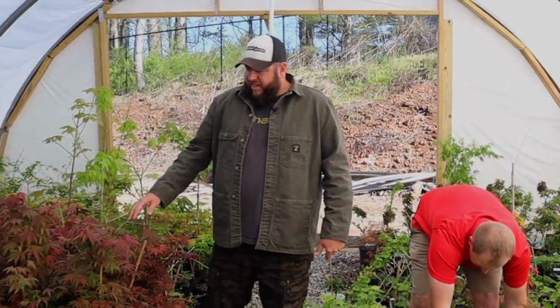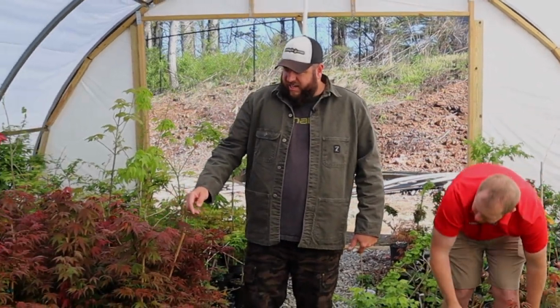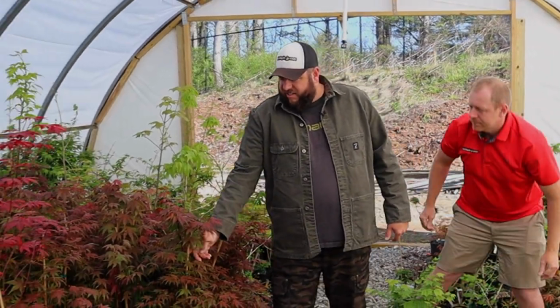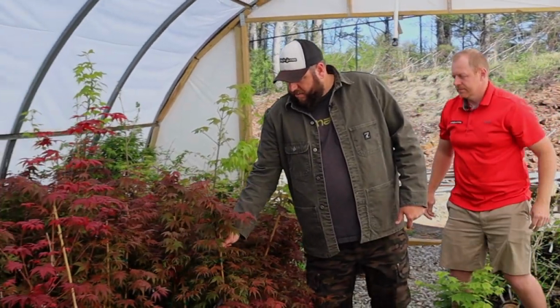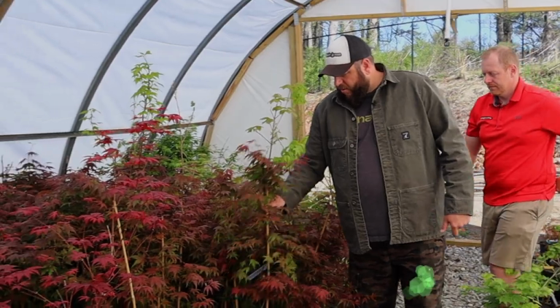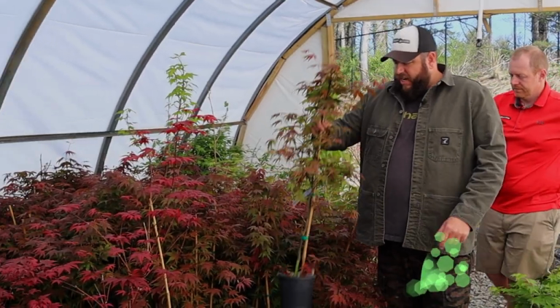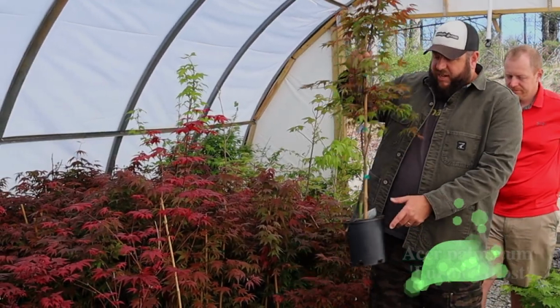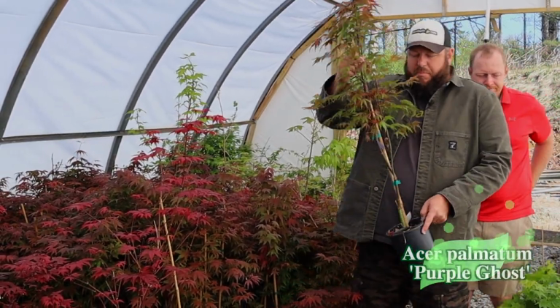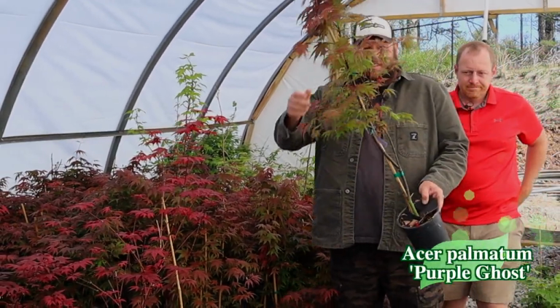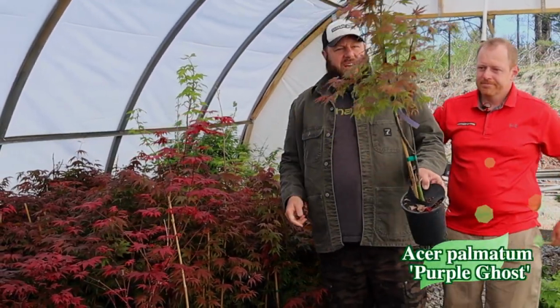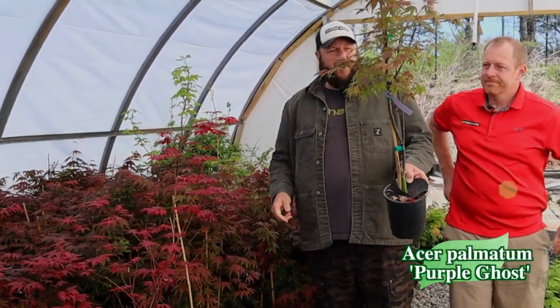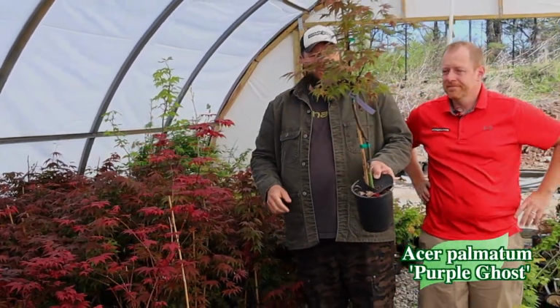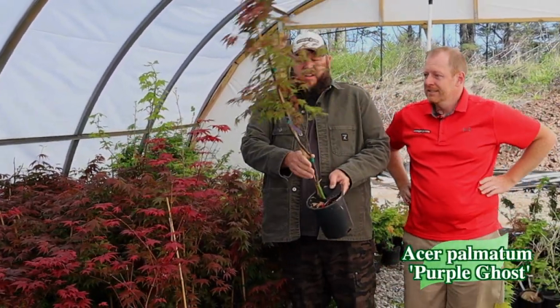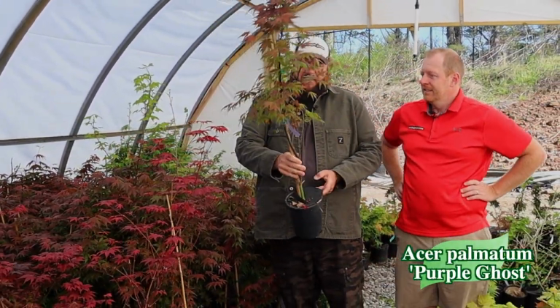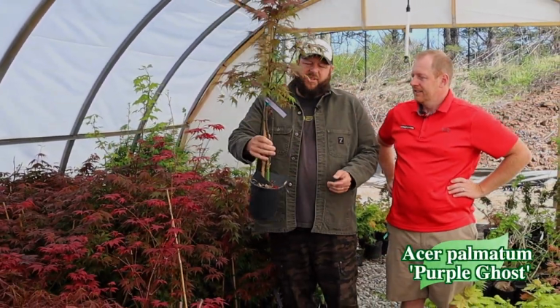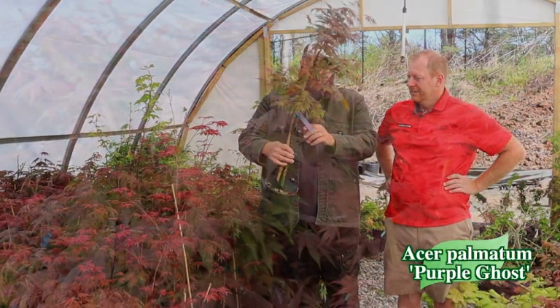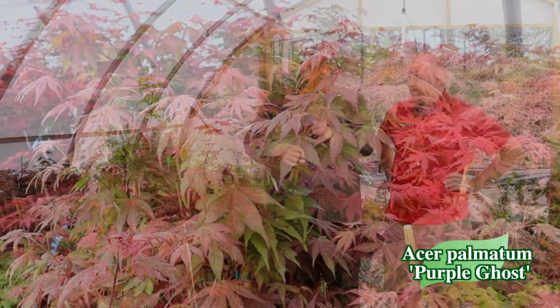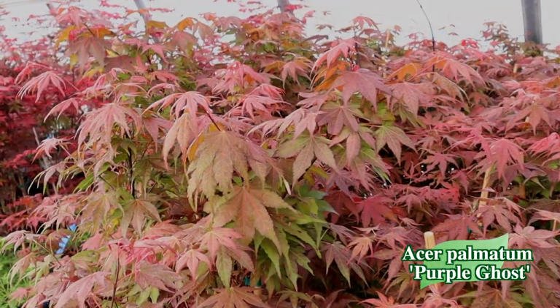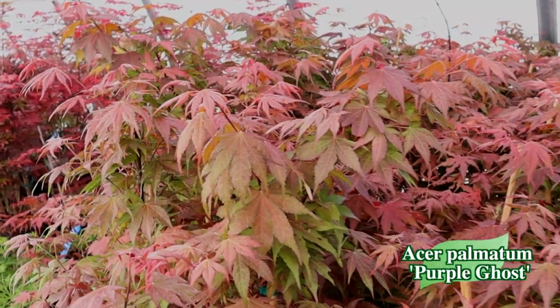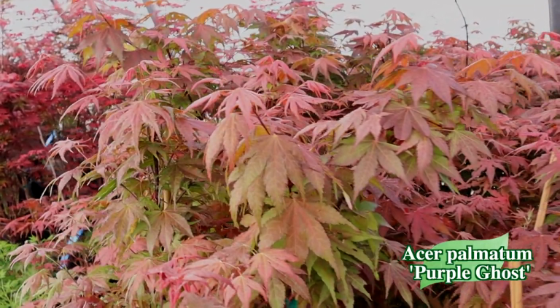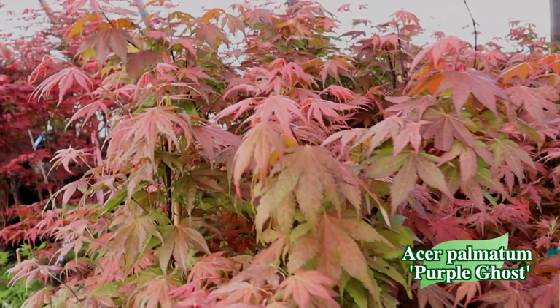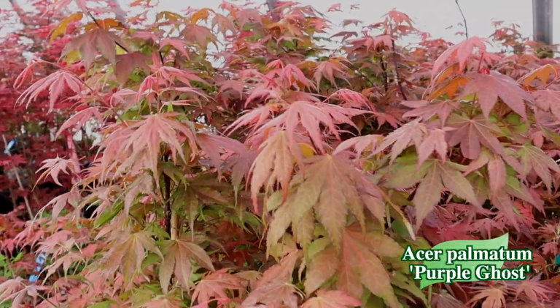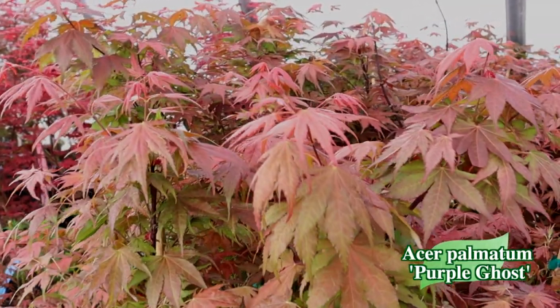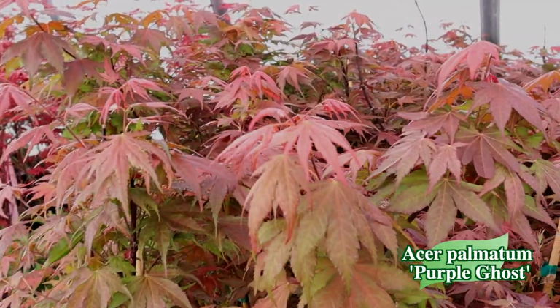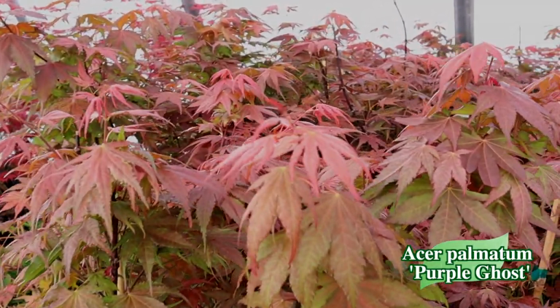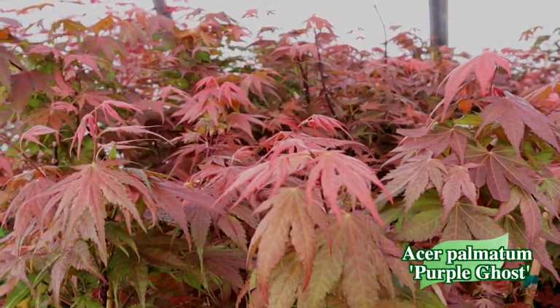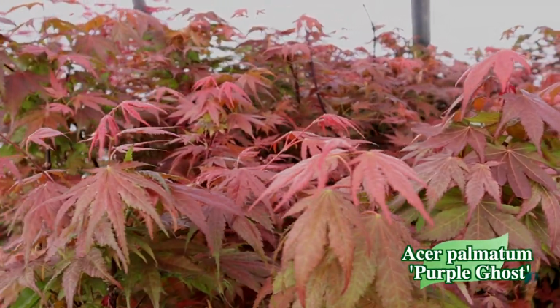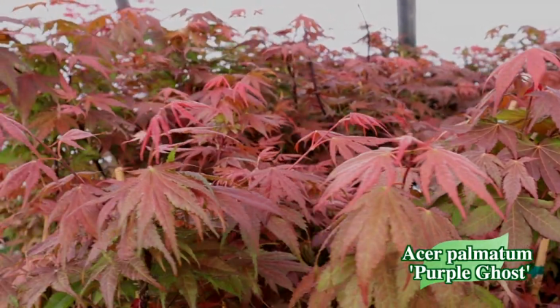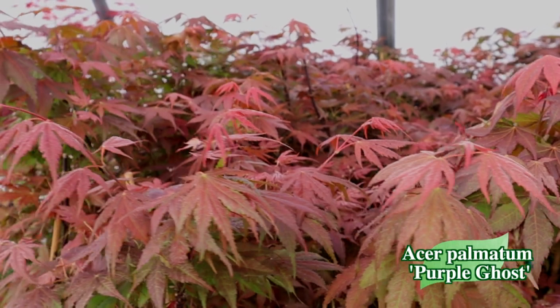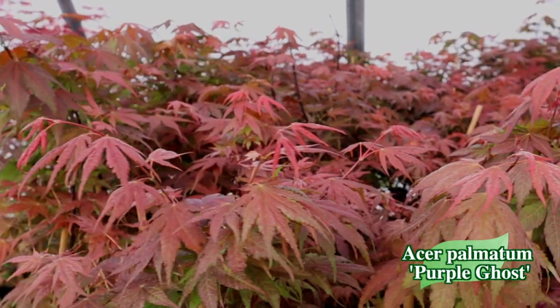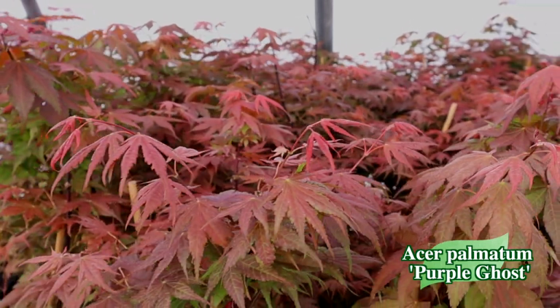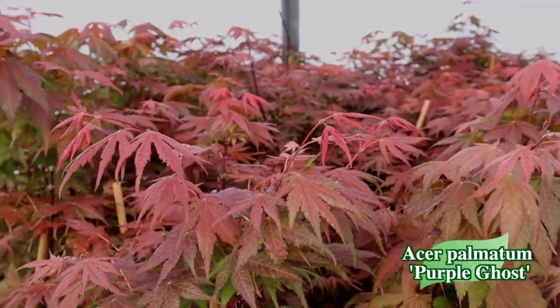We've got some excellent sizes in Purple Ghost — some beastly one-gallon Purple Ghost. If you watch our channel, you know the ghost series is awesome and Purple Ghost is no exception. There's a ton here at our nursery right now and things are moving quickly as we're in spring.